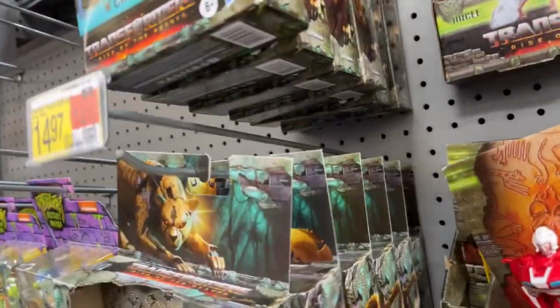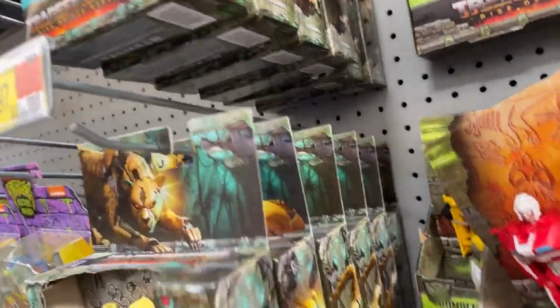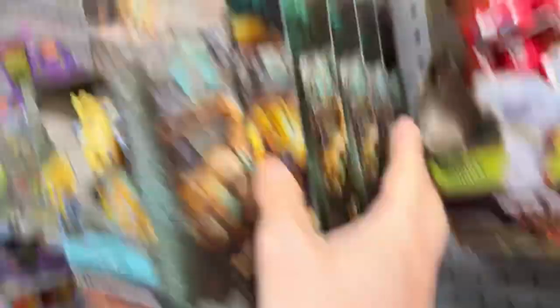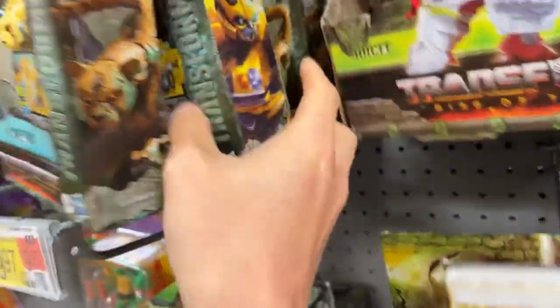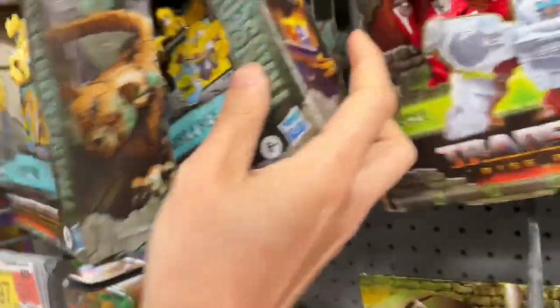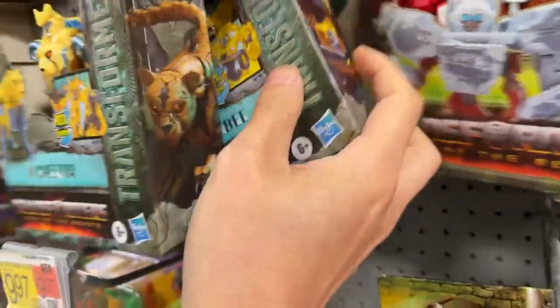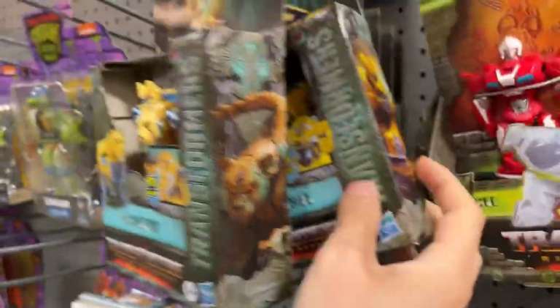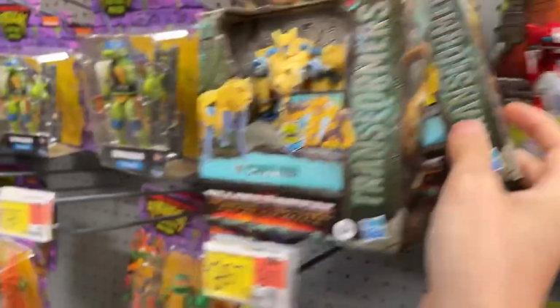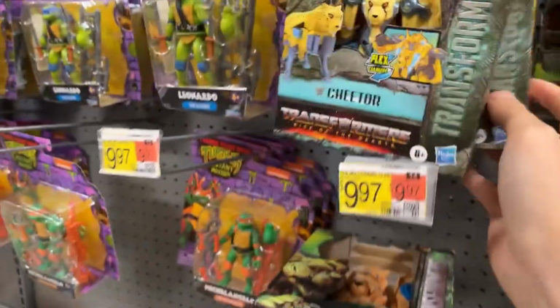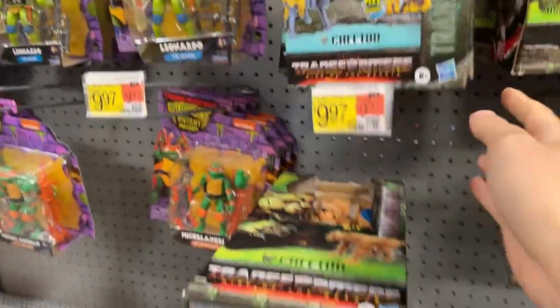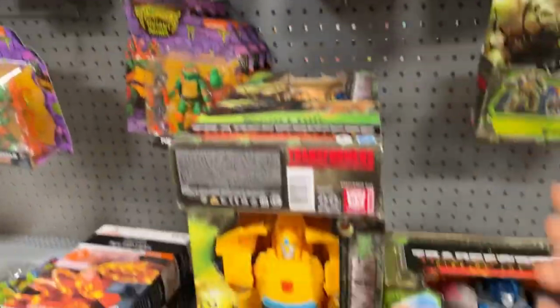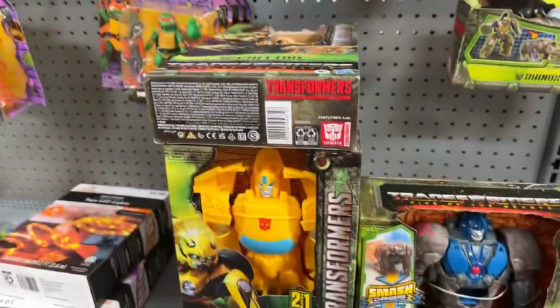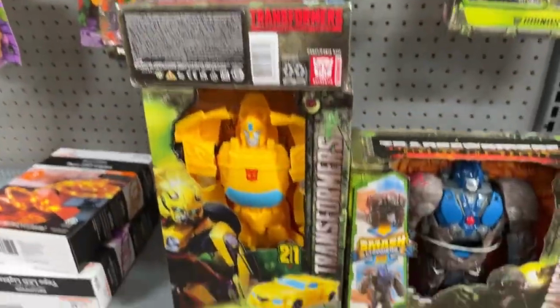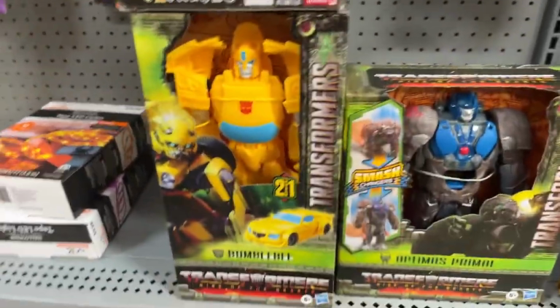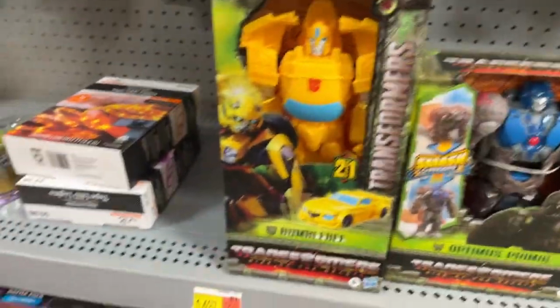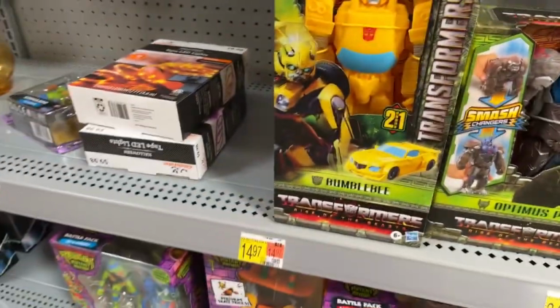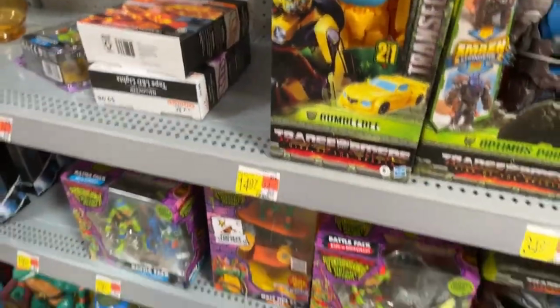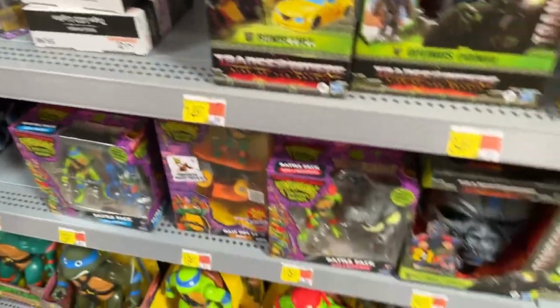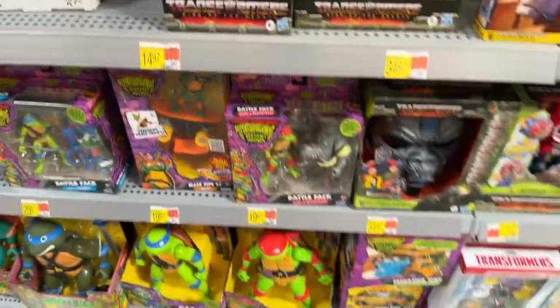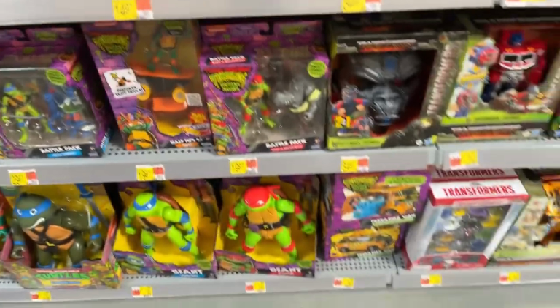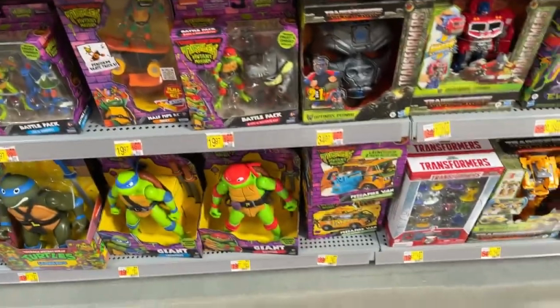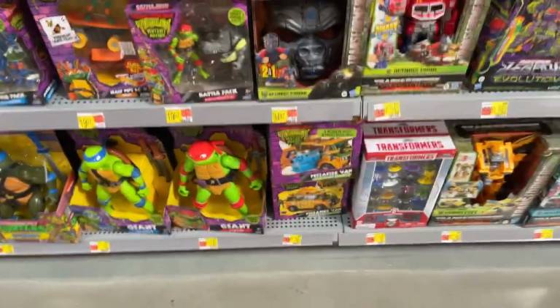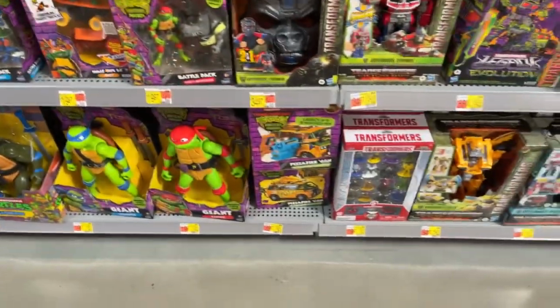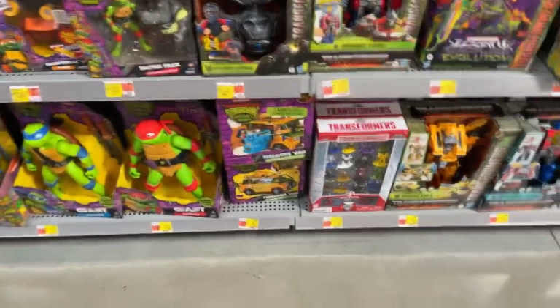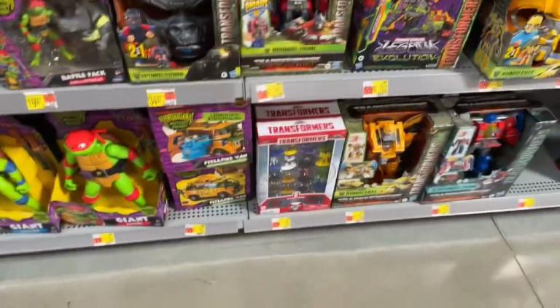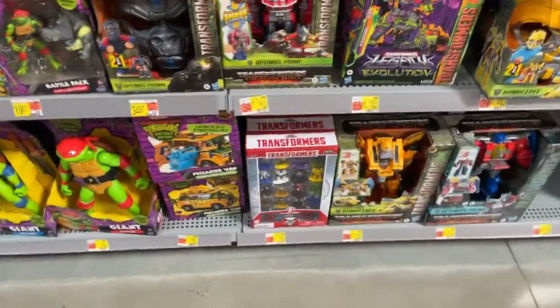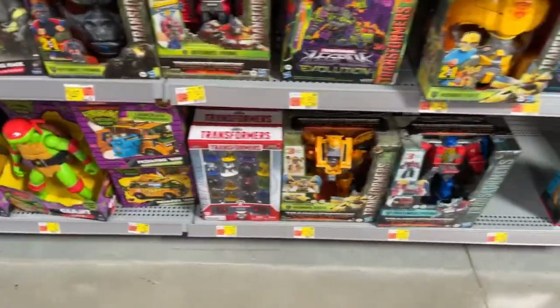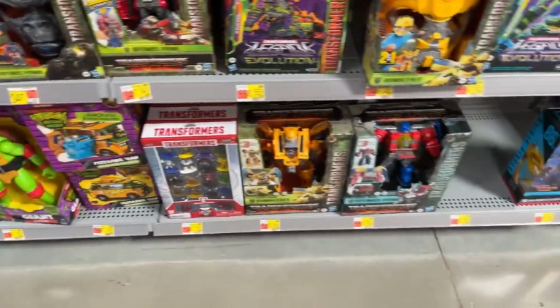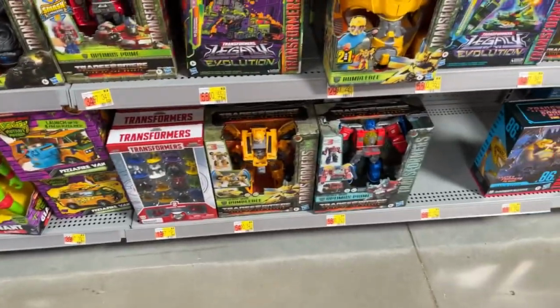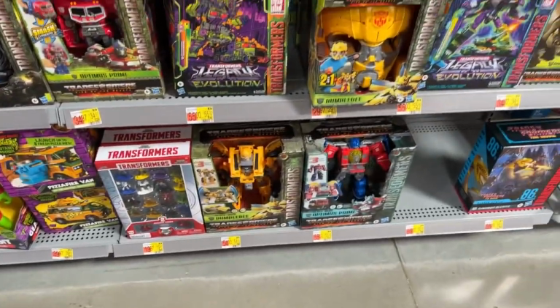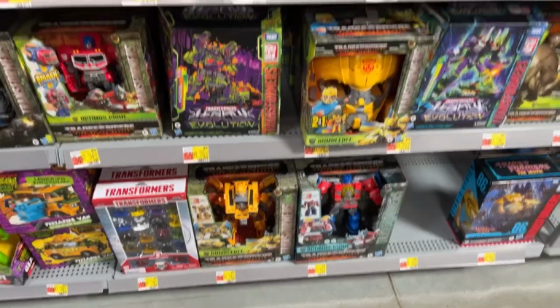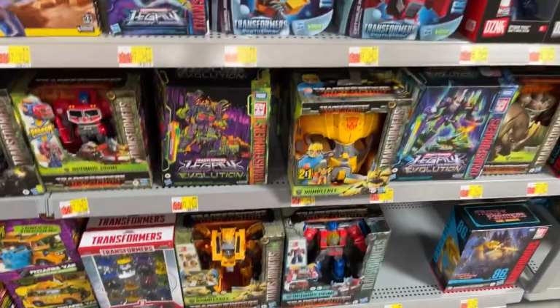All the Flex Changers are Cheetor — literally all of them except one lone Bumblebee. They also have some Turtle stuff and a big Turtle display, so I'm going to take a quick look at that.